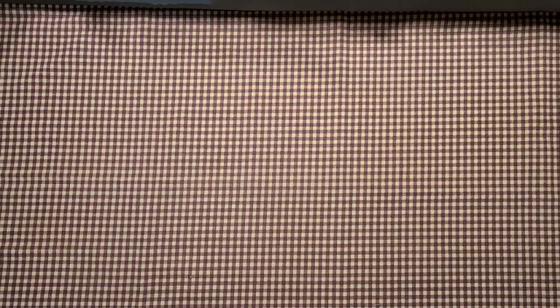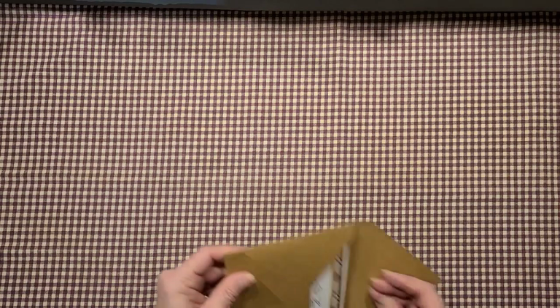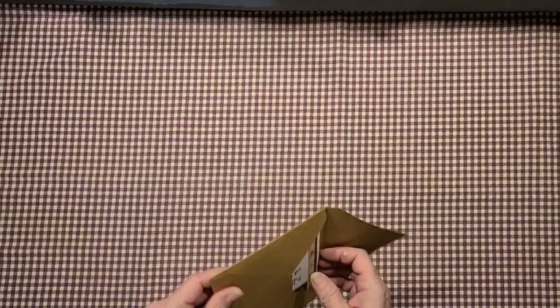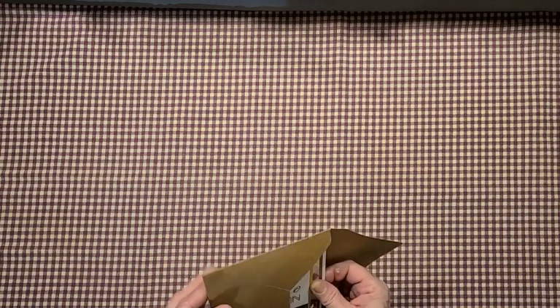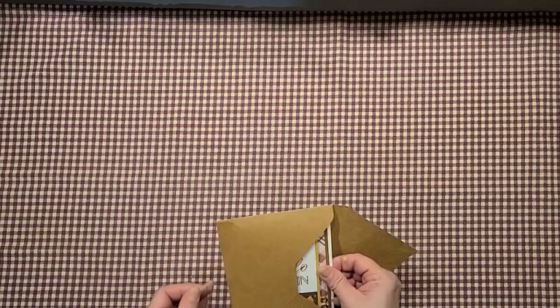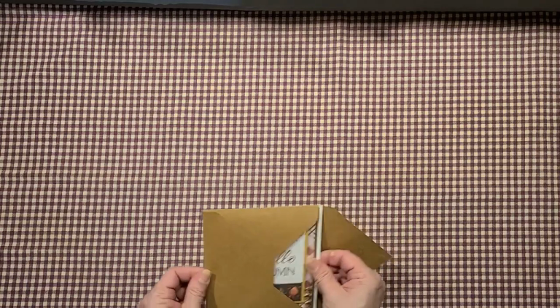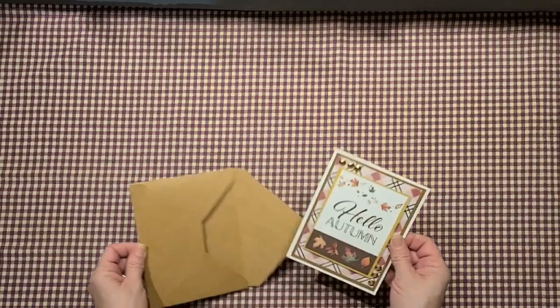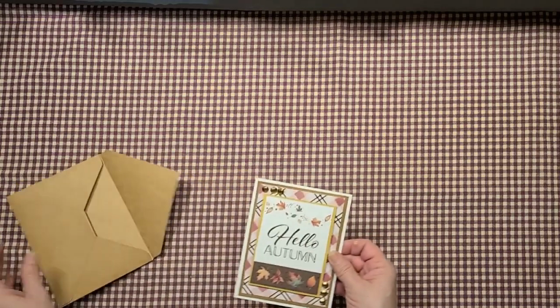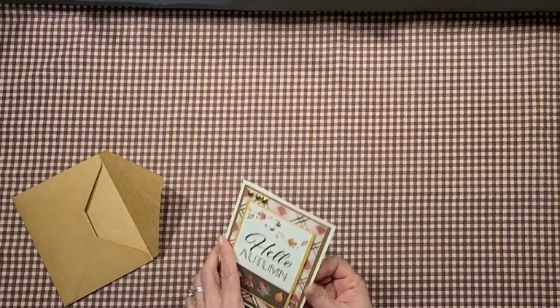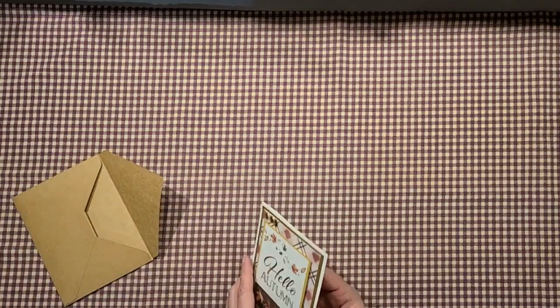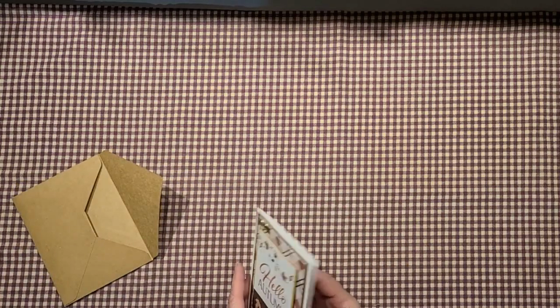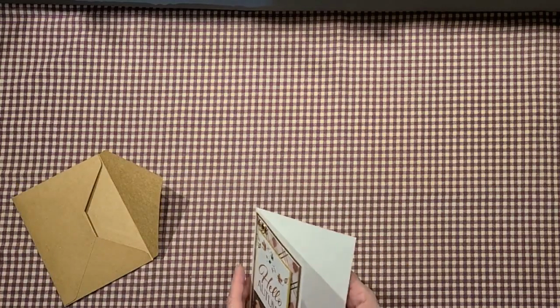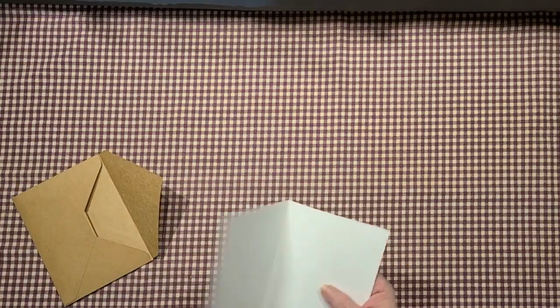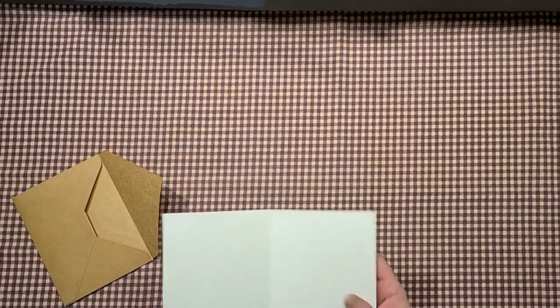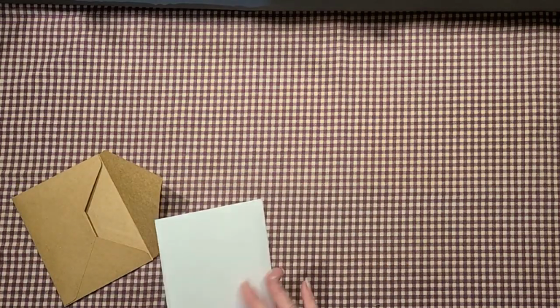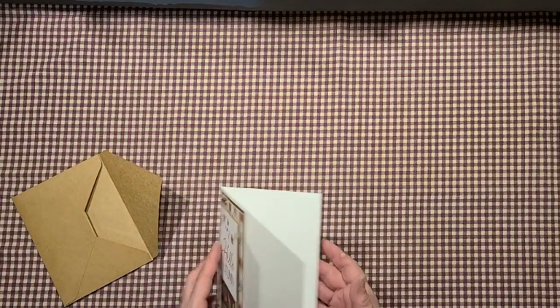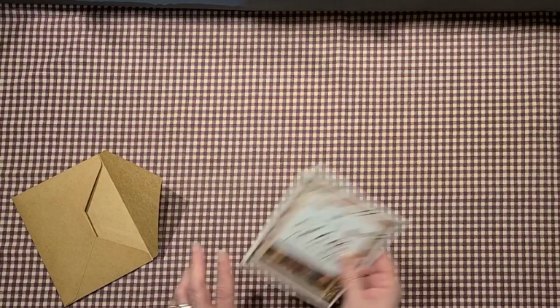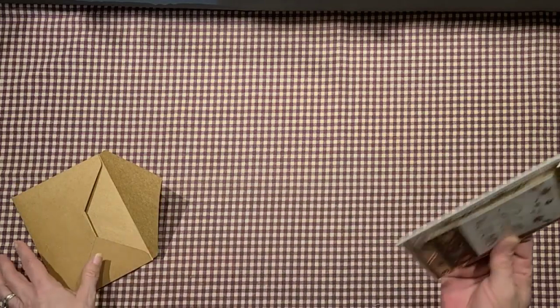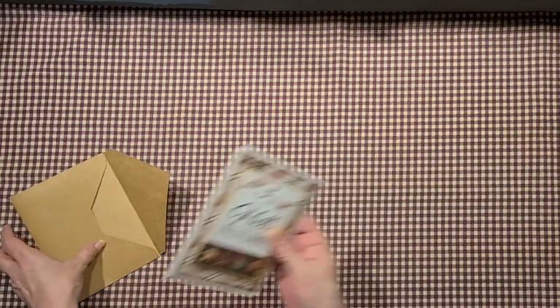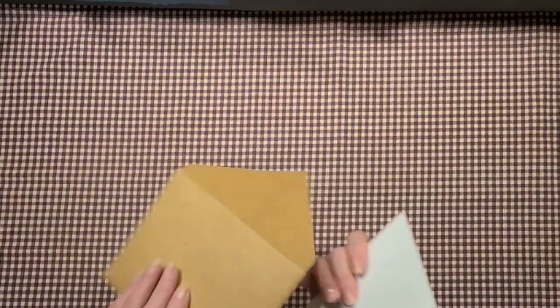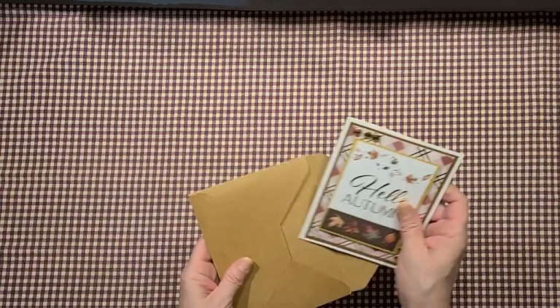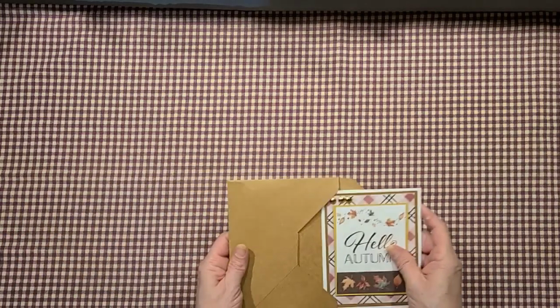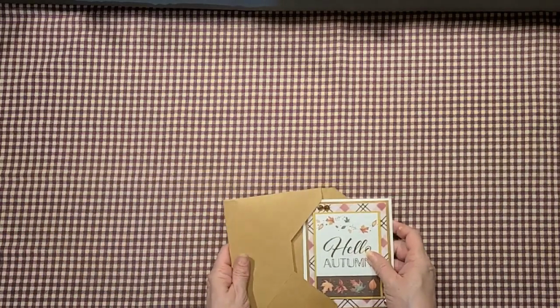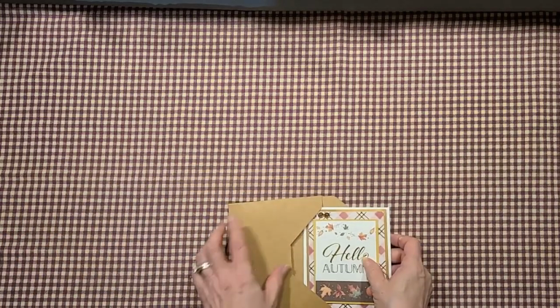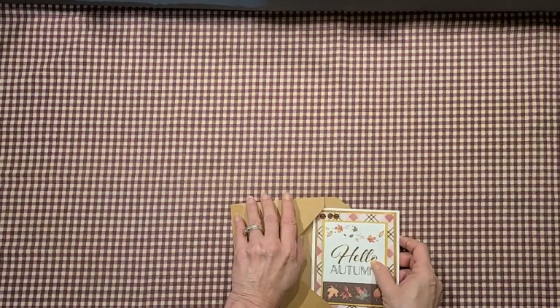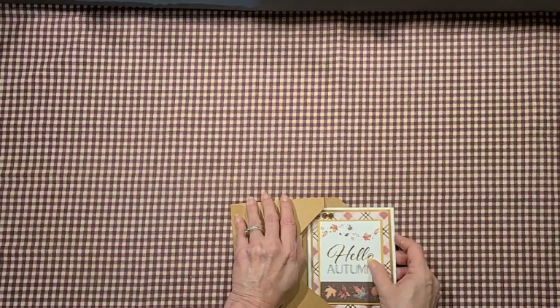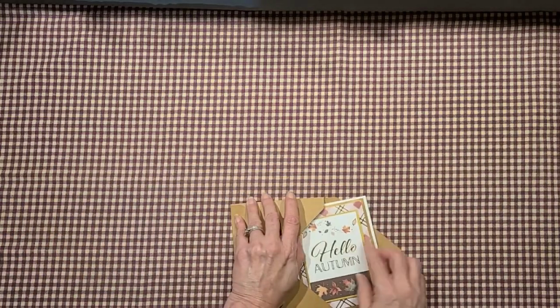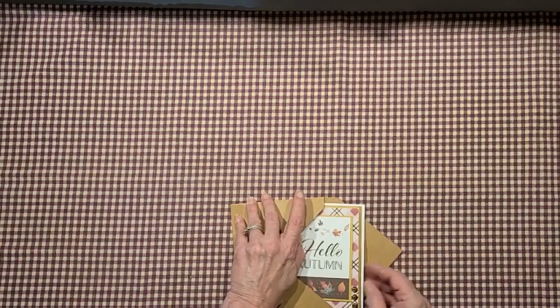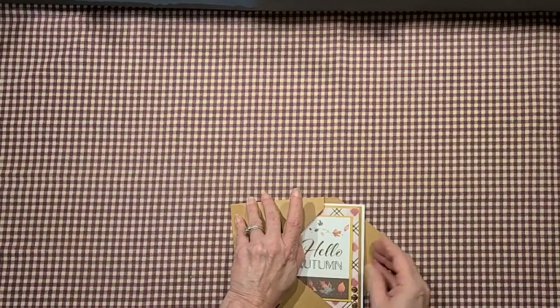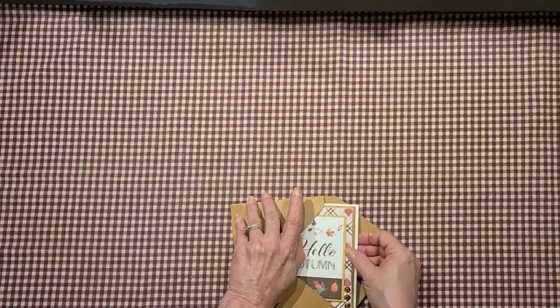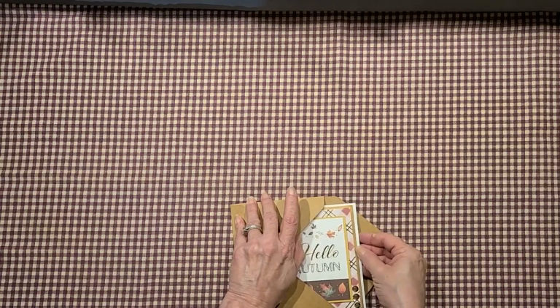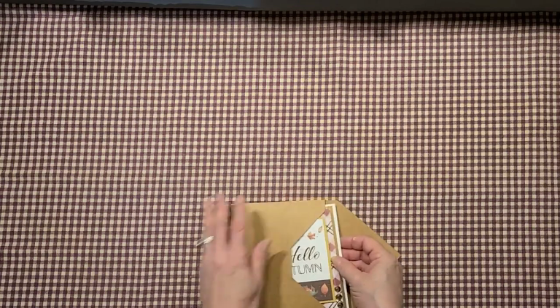This is her card — I put a standard card together with a cut-apart popped up and layered. I haven't put a note in the envelope yet.